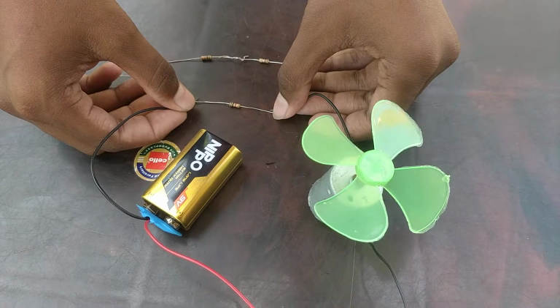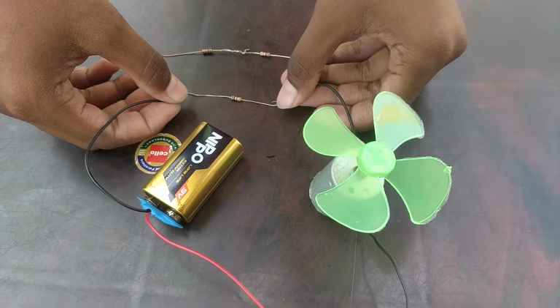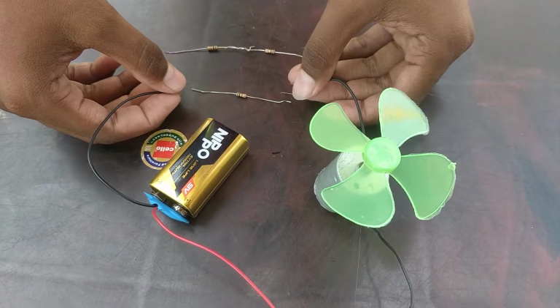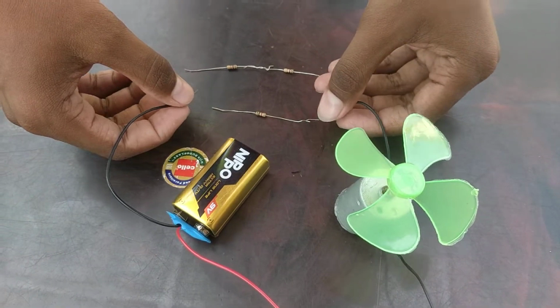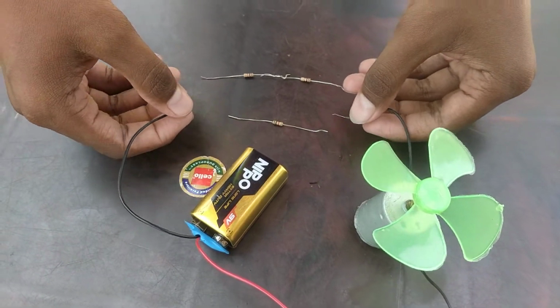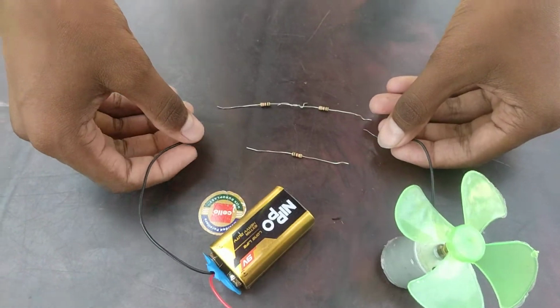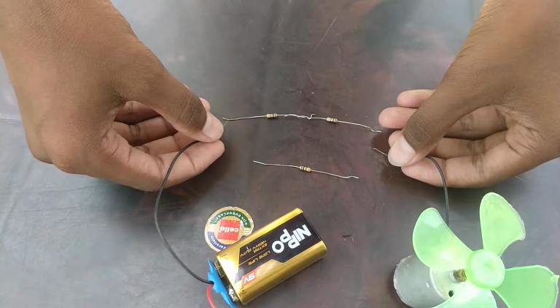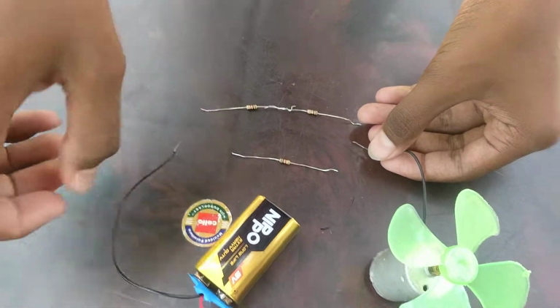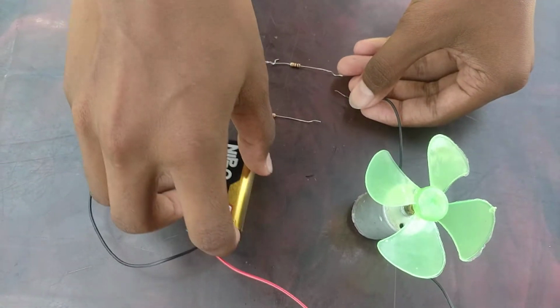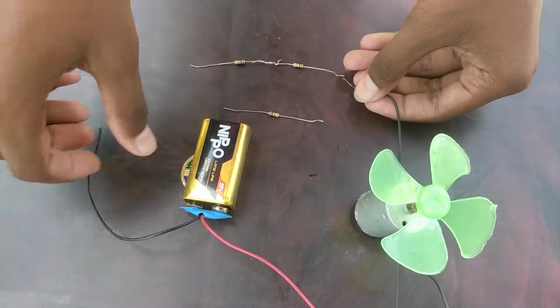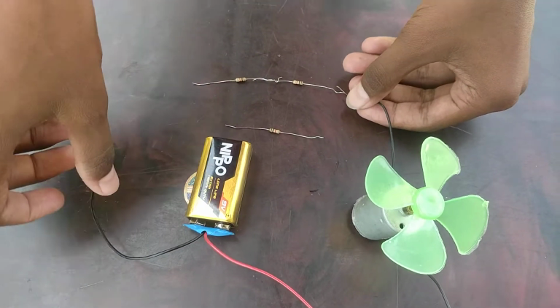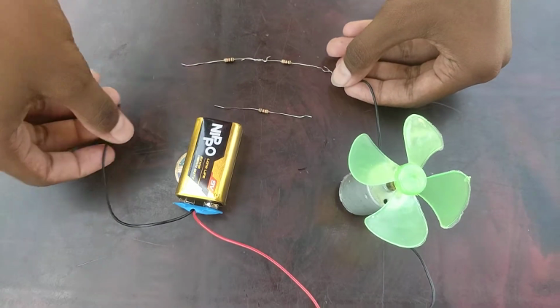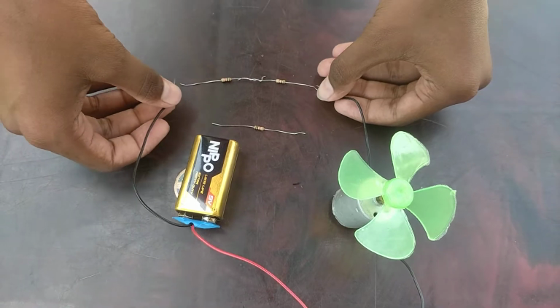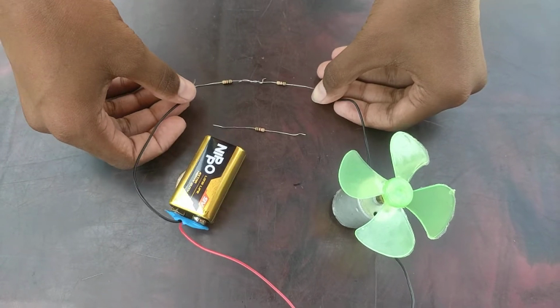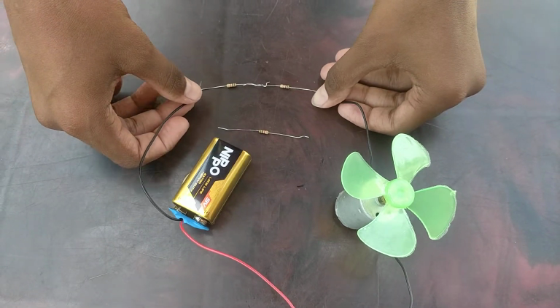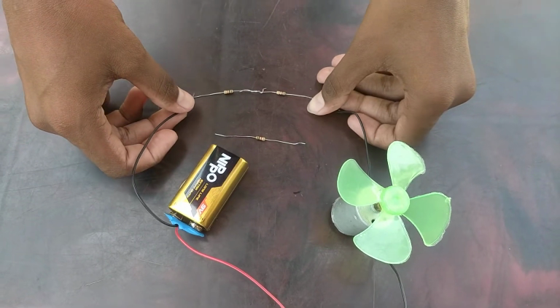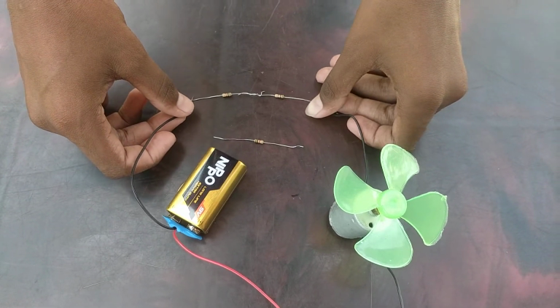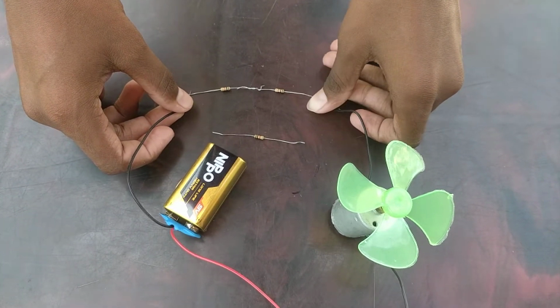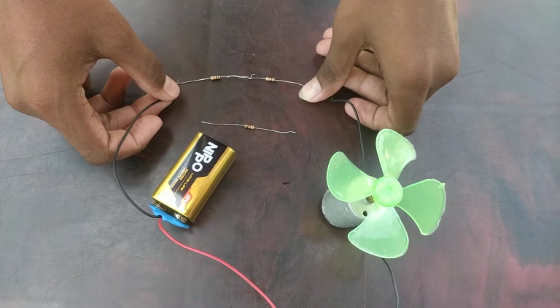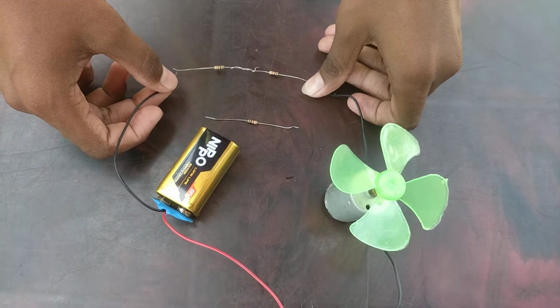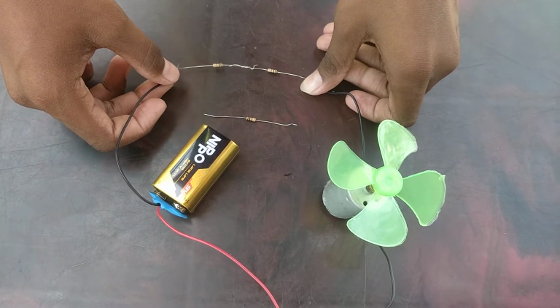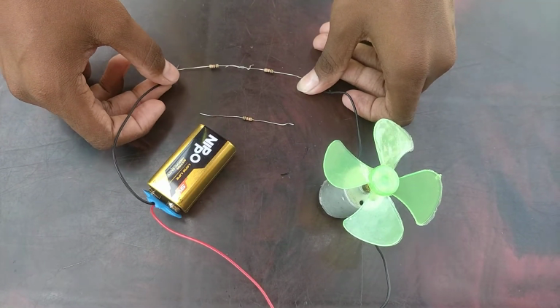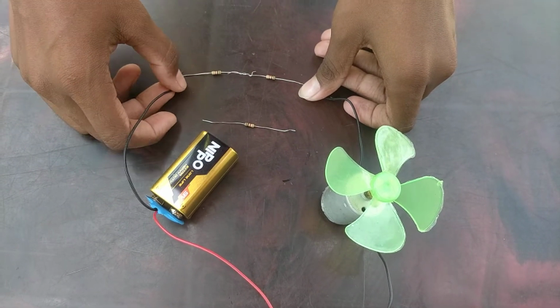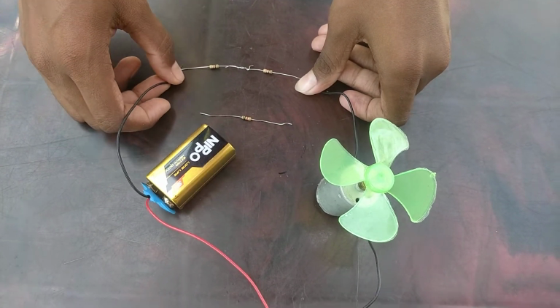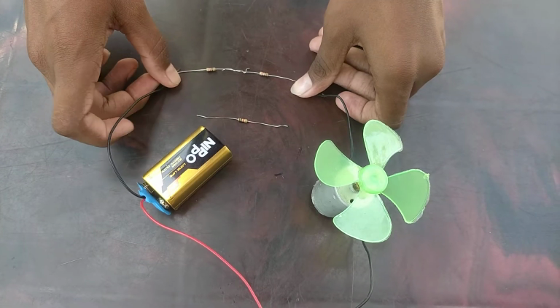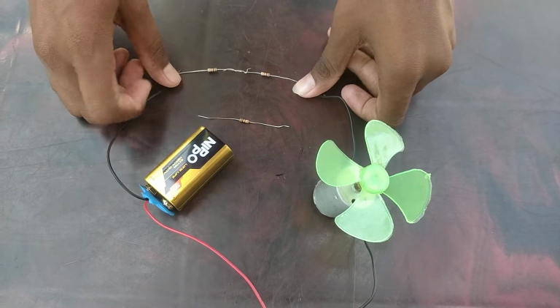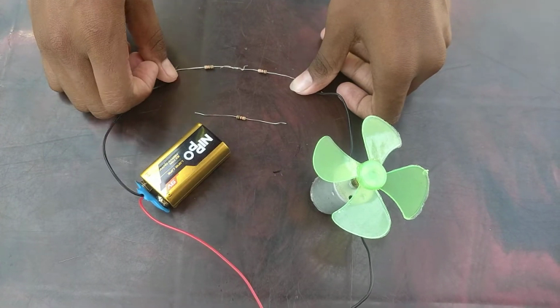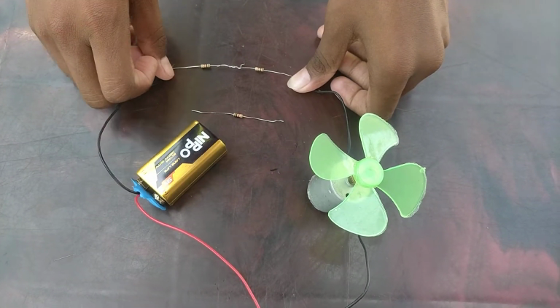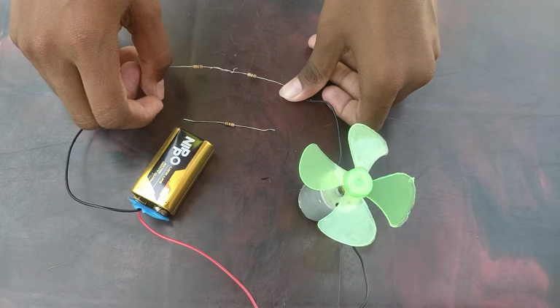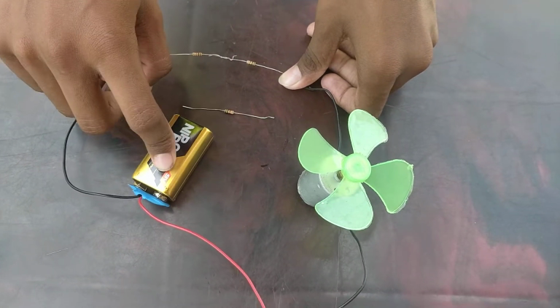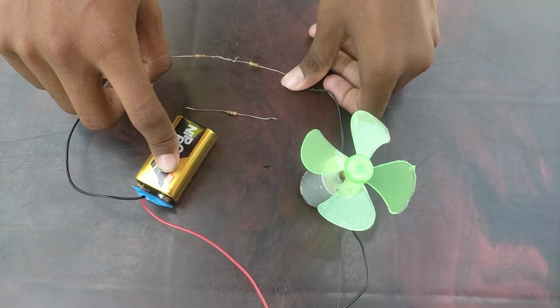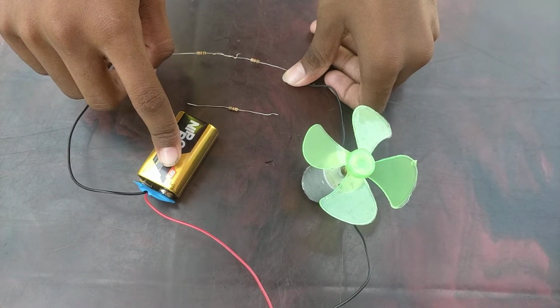And now, let's connect it with two resistors. See friends, the fan is not moving. Because I only connected a 9 volt battery.